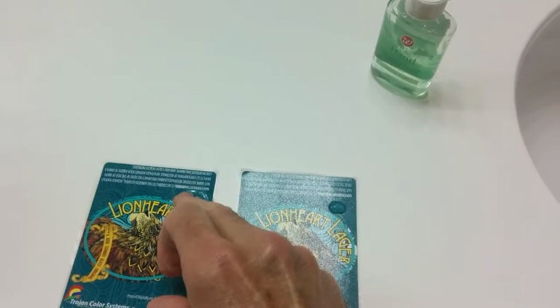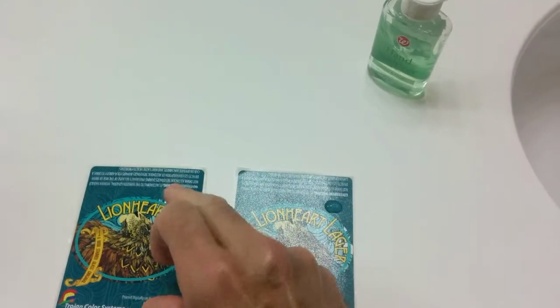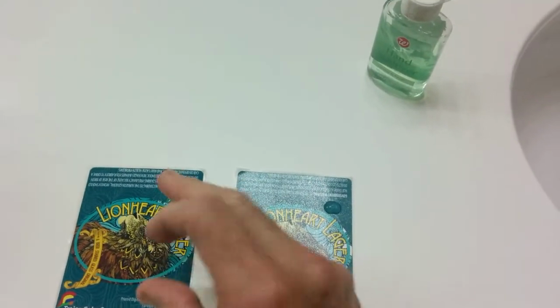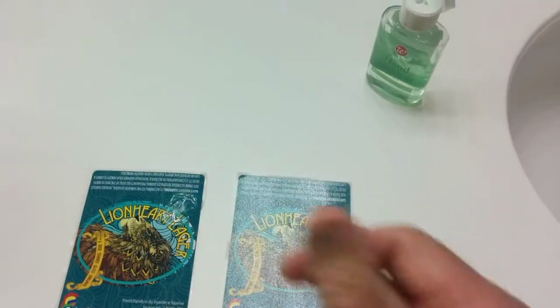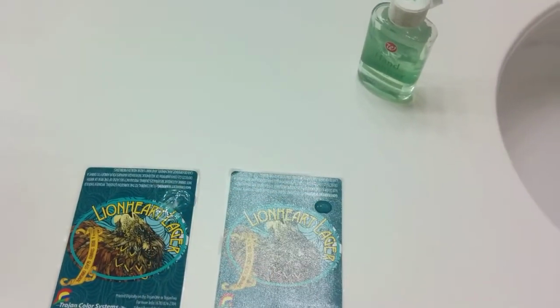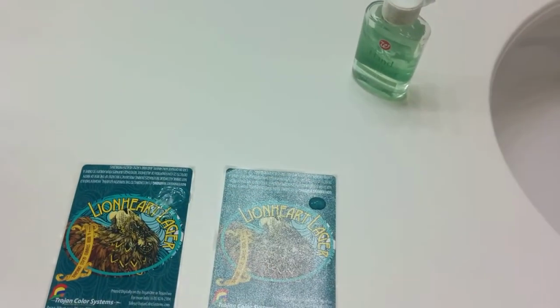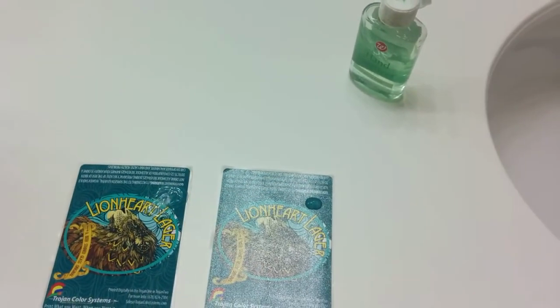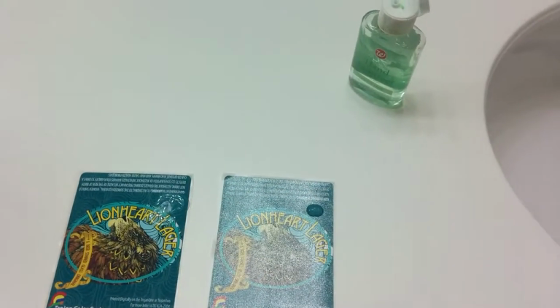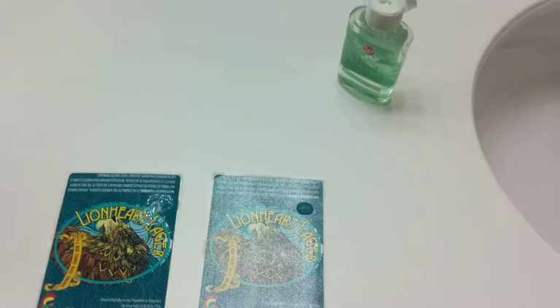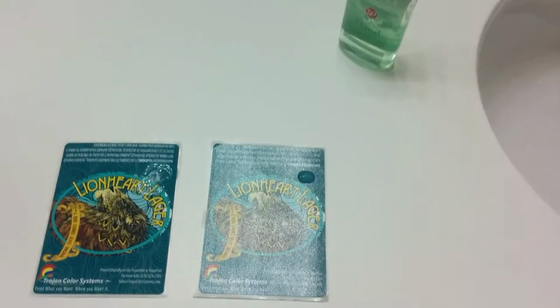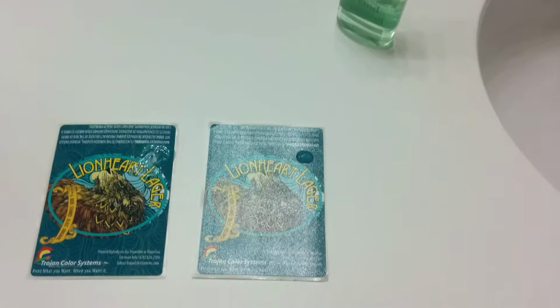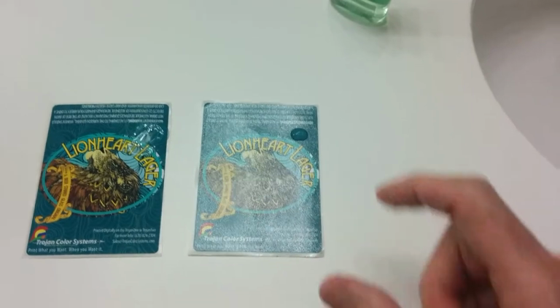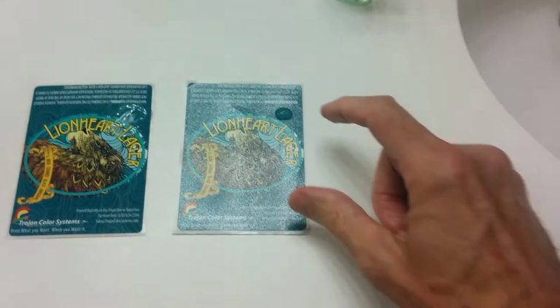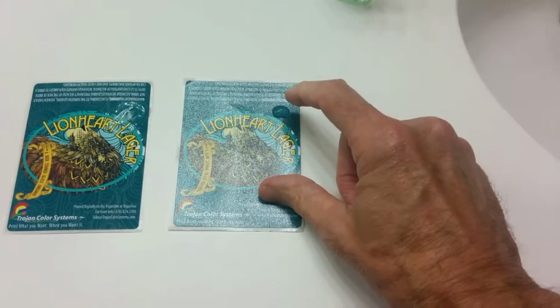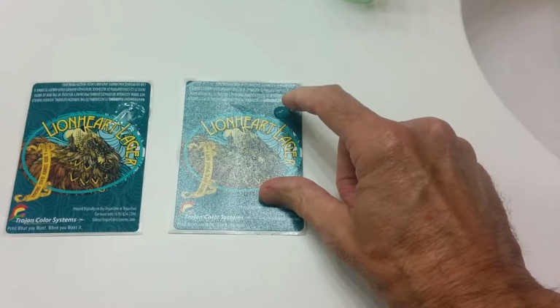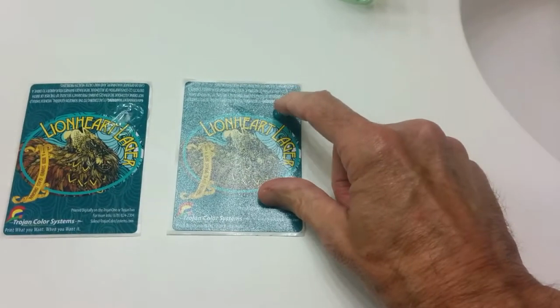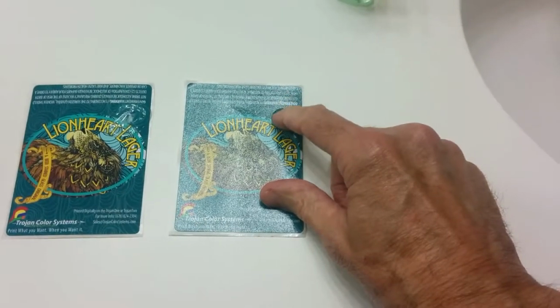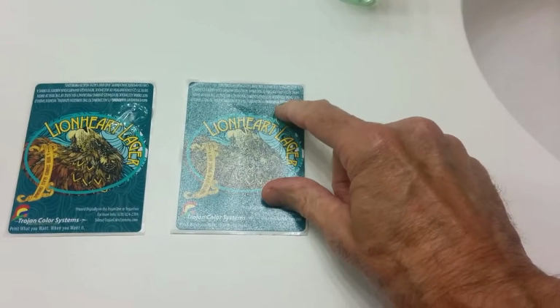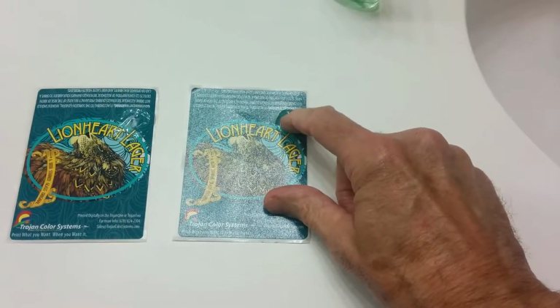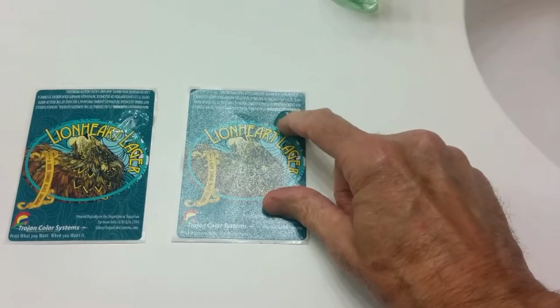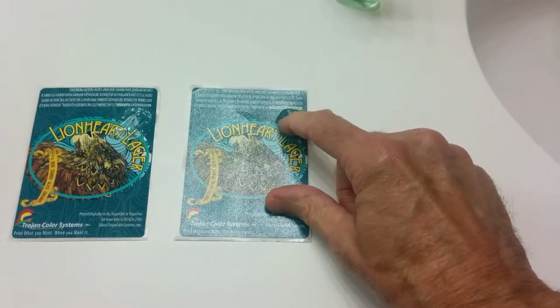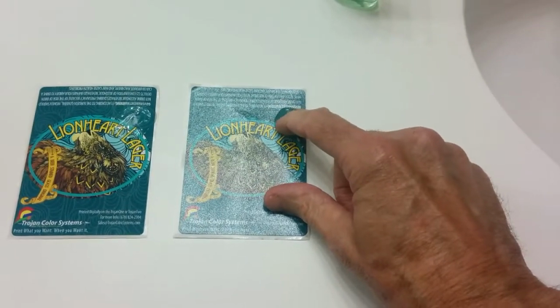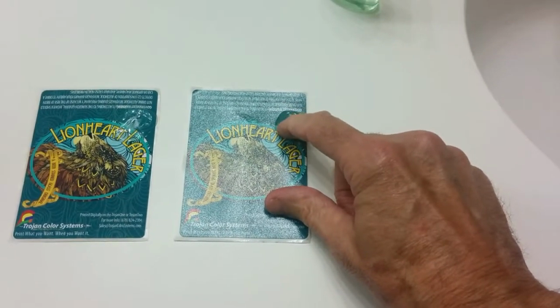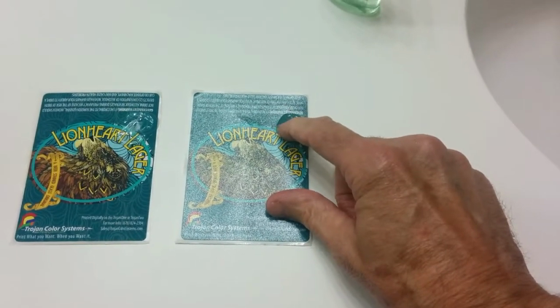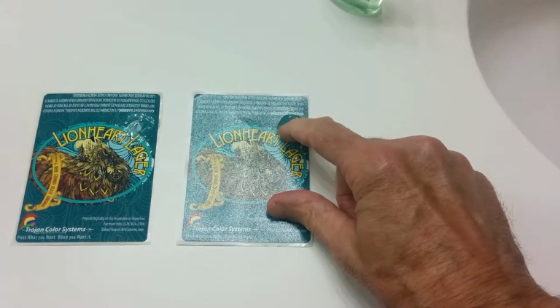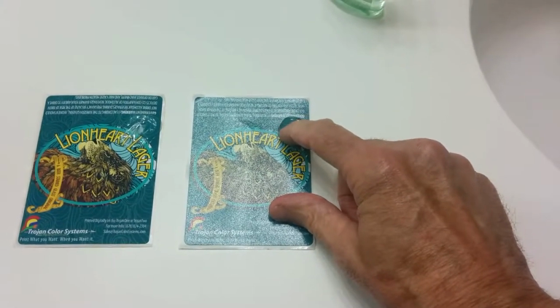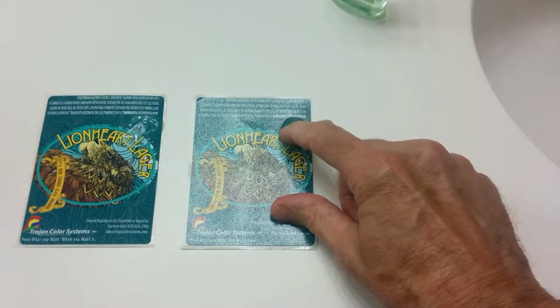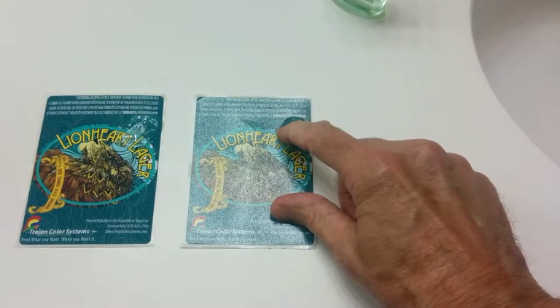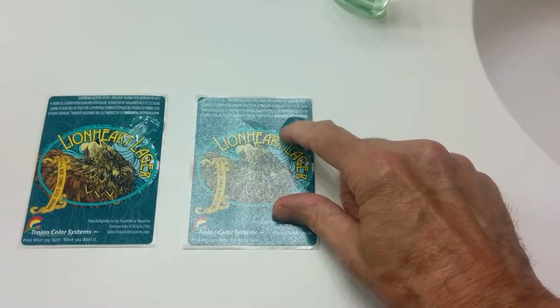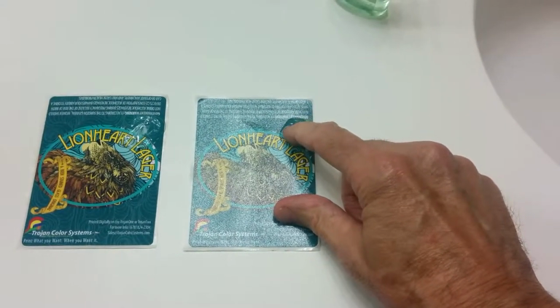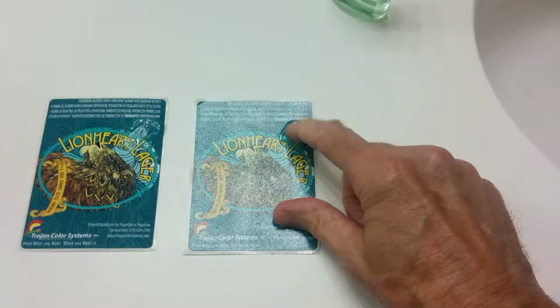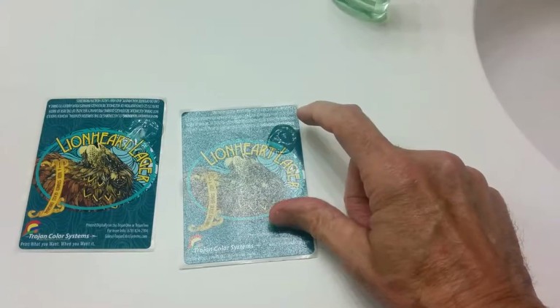You can see the ink comes off the uncoated label immediately. Then I go to the coated label and the hand sanitizer has no effect.